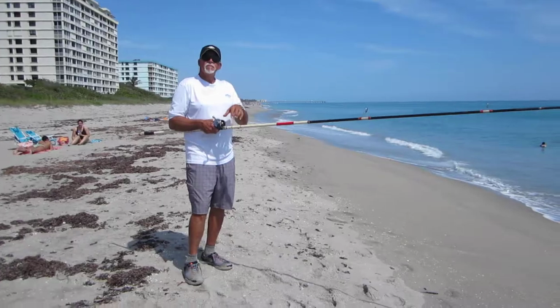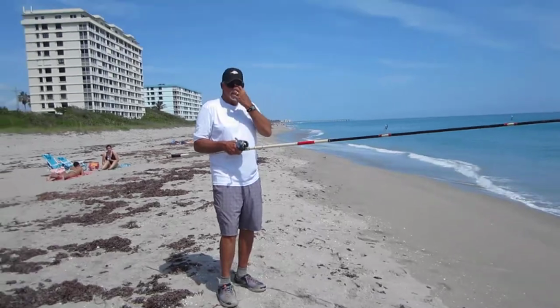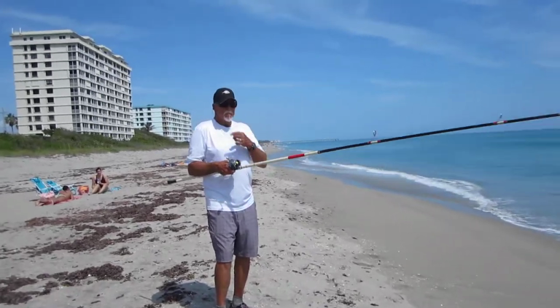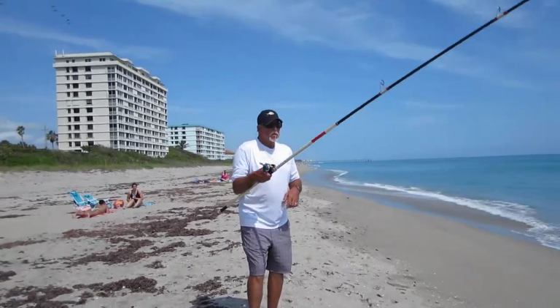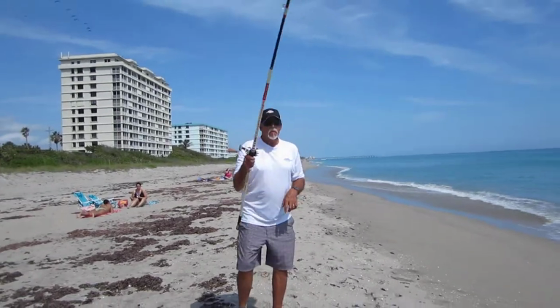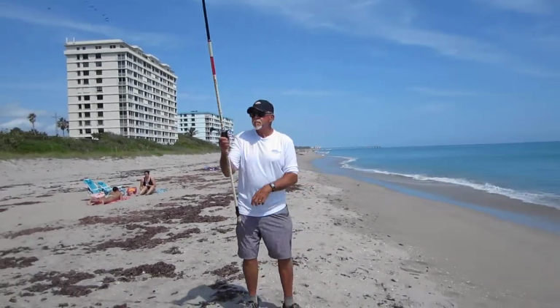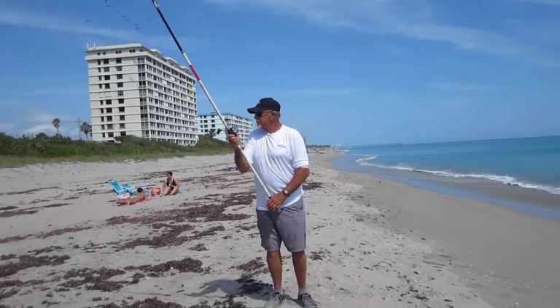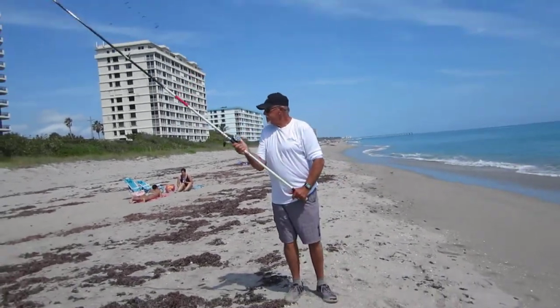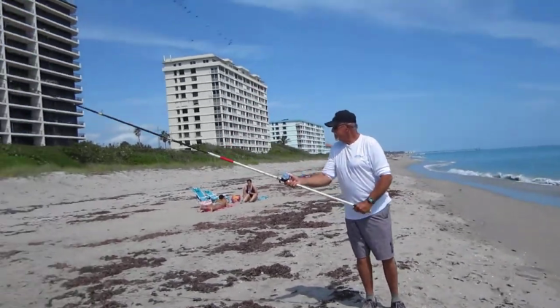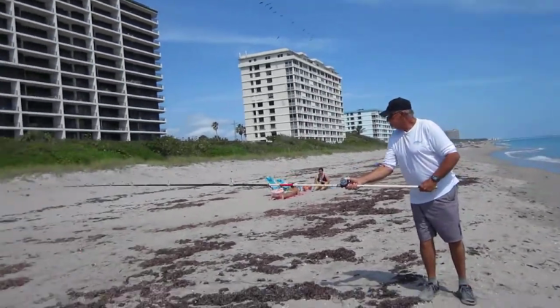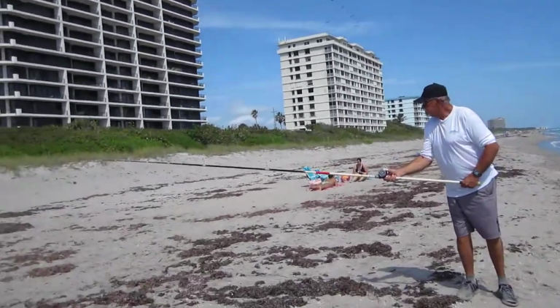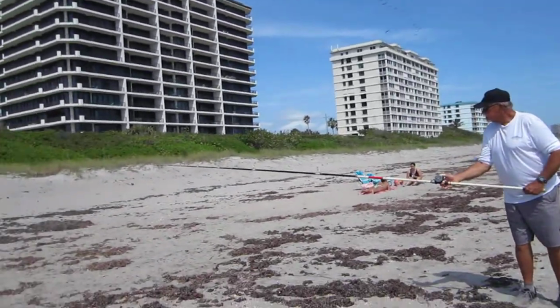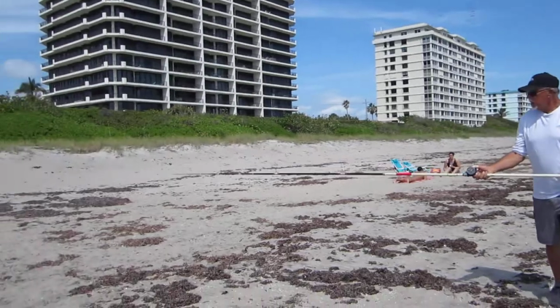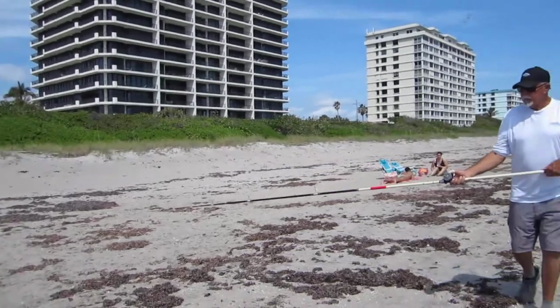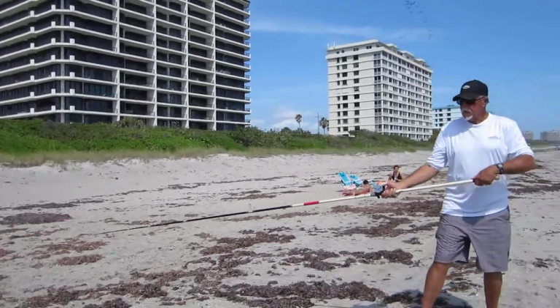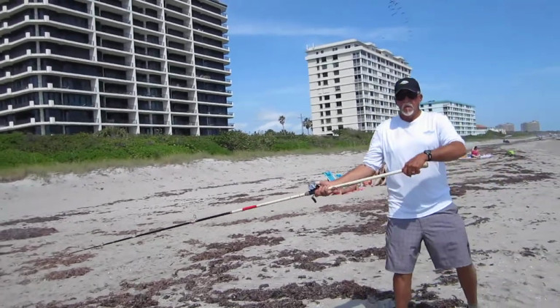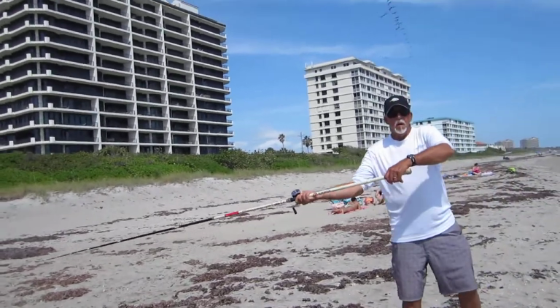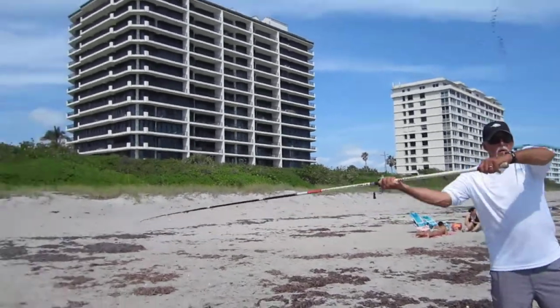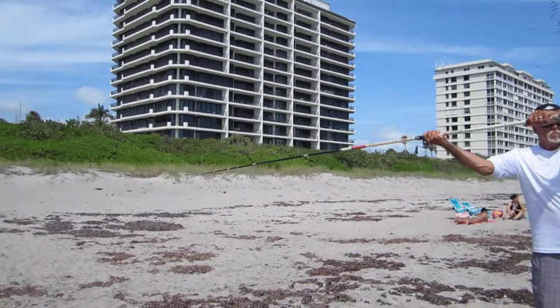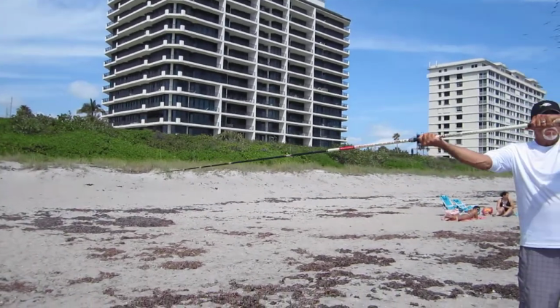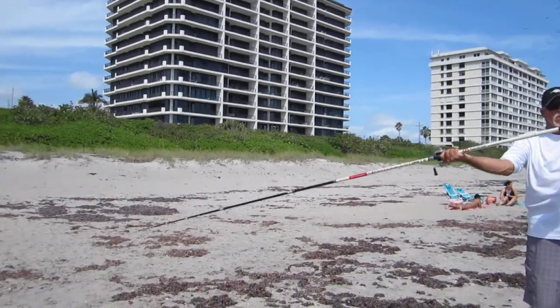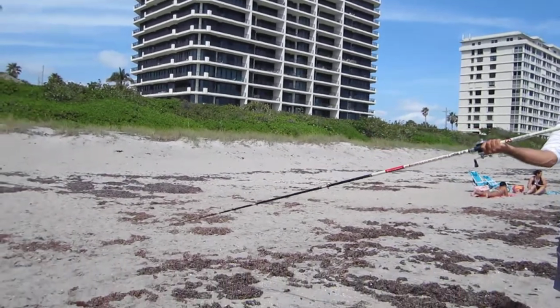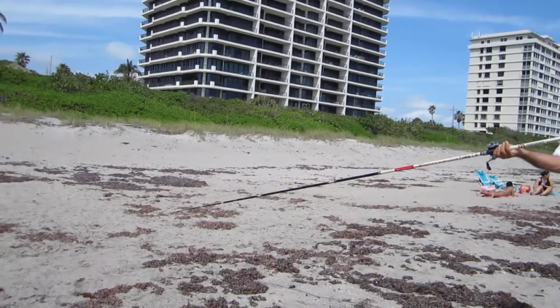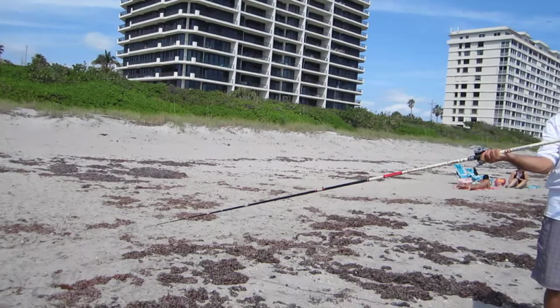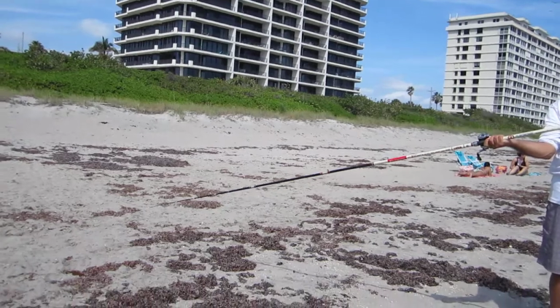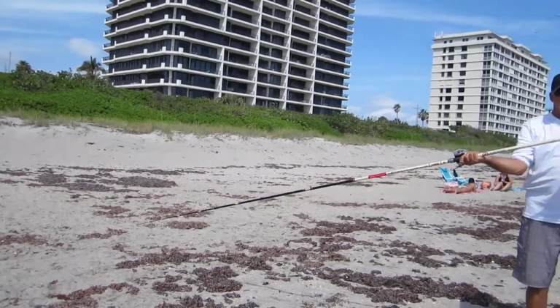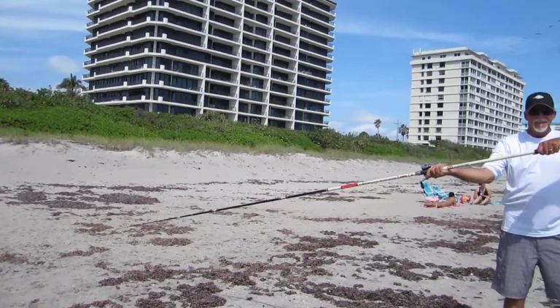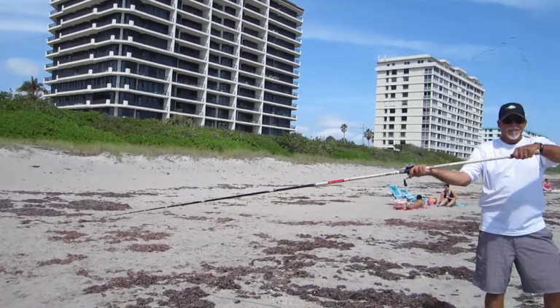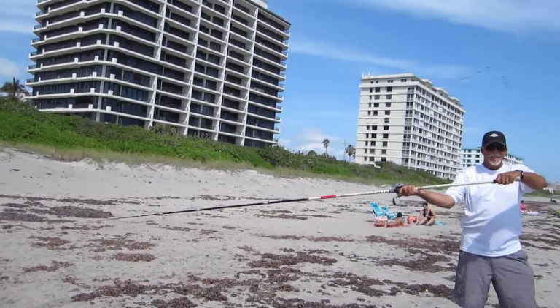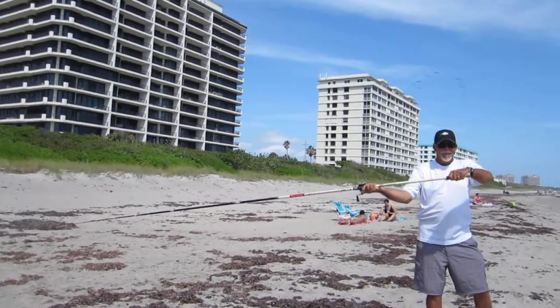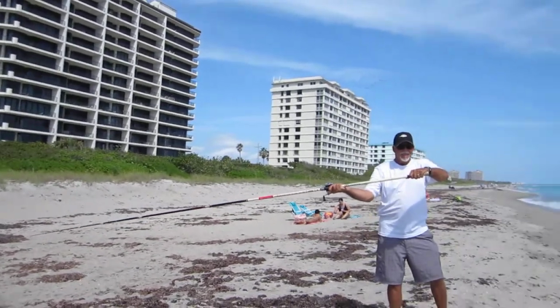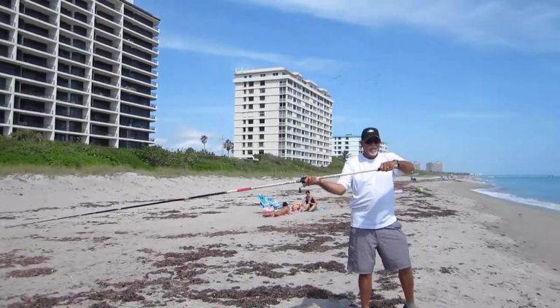Here we are at the Ladies Let's Go Fishing Surf Fishing Clinic, and this is Pompano Rich. He's going to show you the proper way to cast. Note that he's got the sinker on the sand and he's got tension on the sinker. I'm going to back up and watch this action.